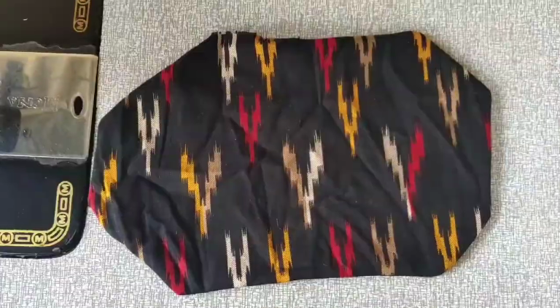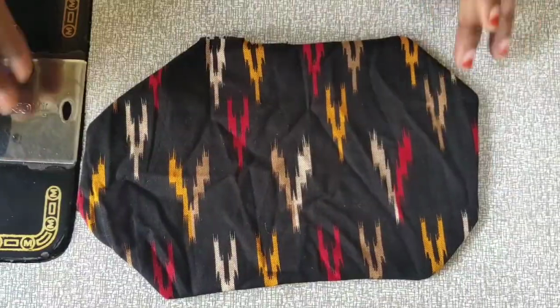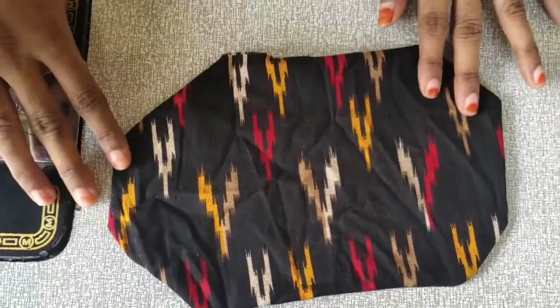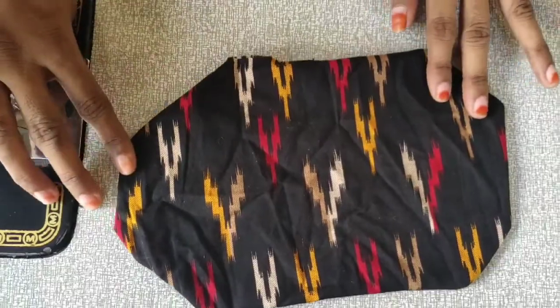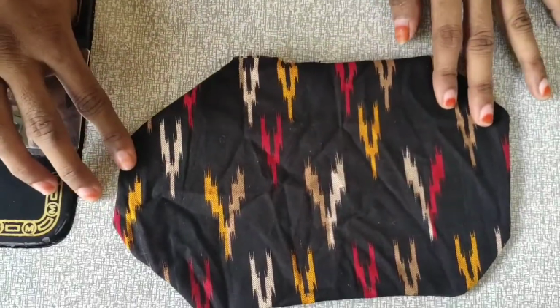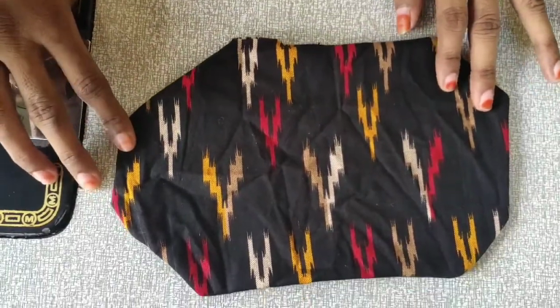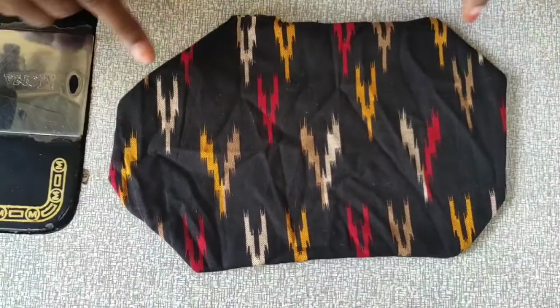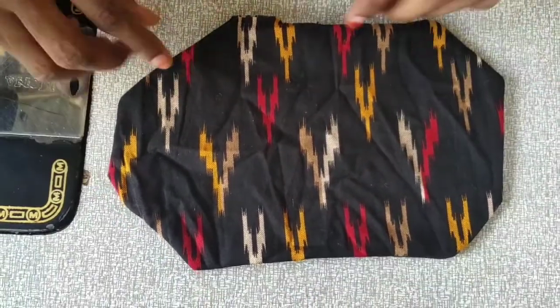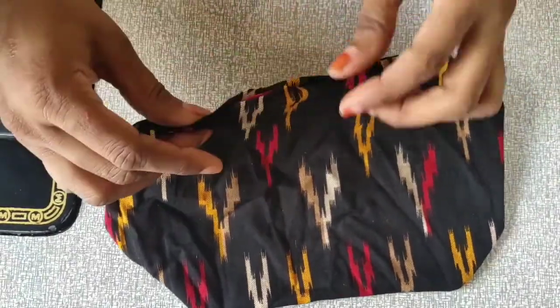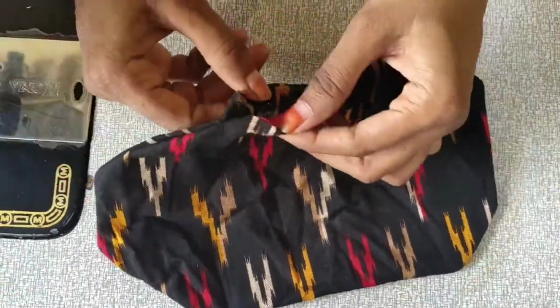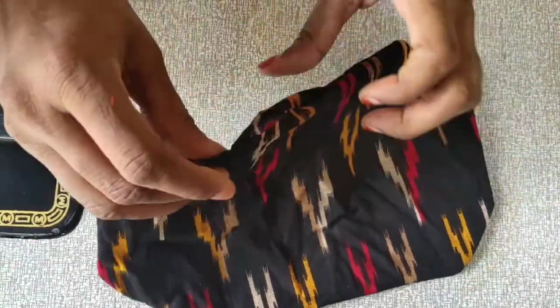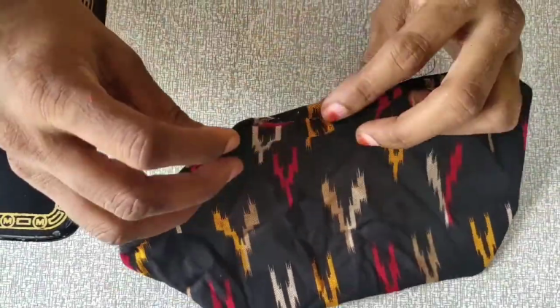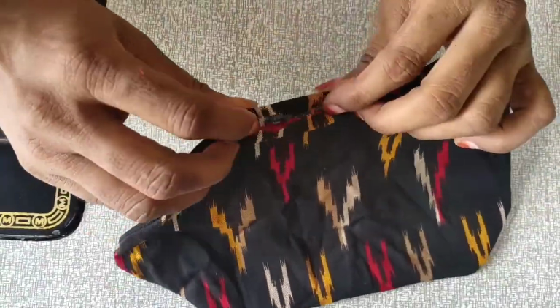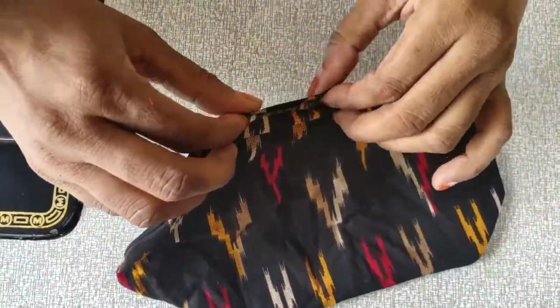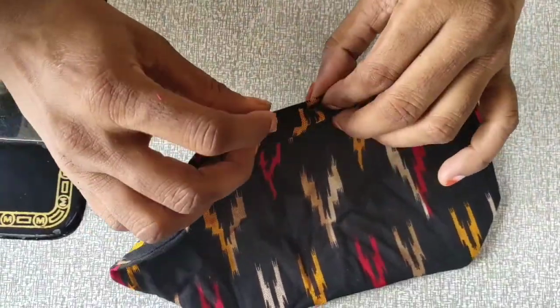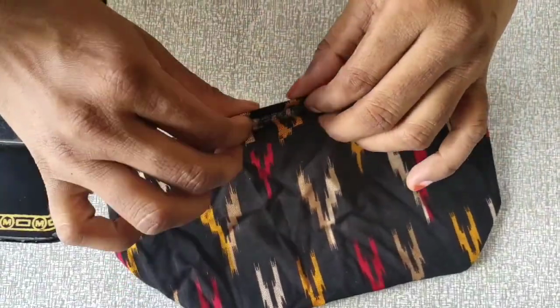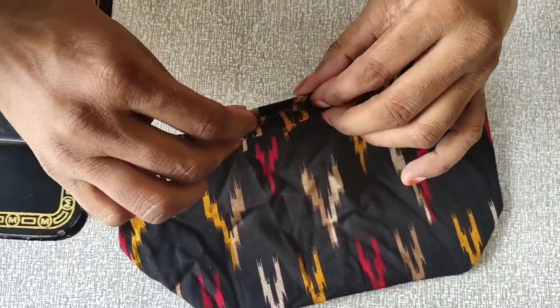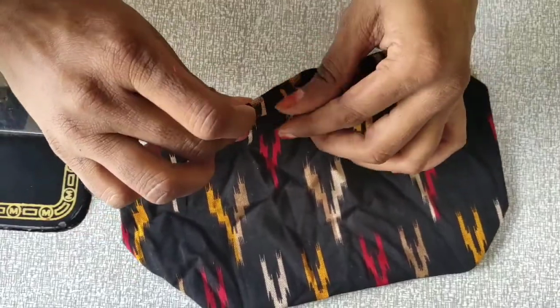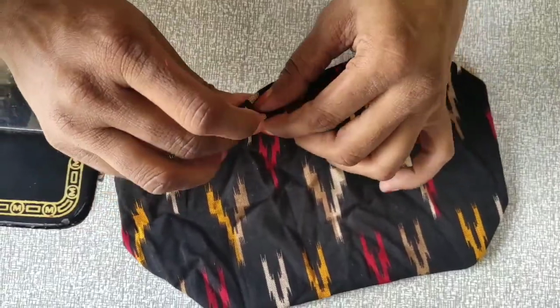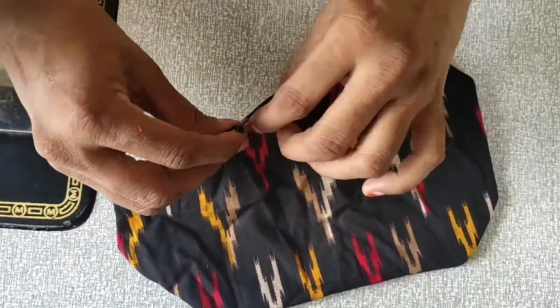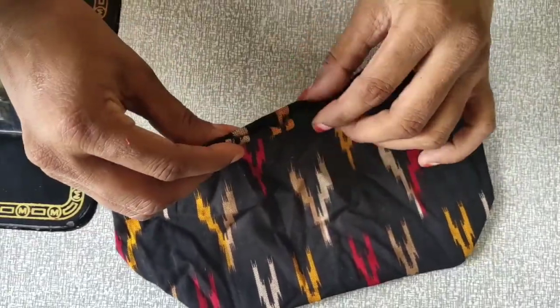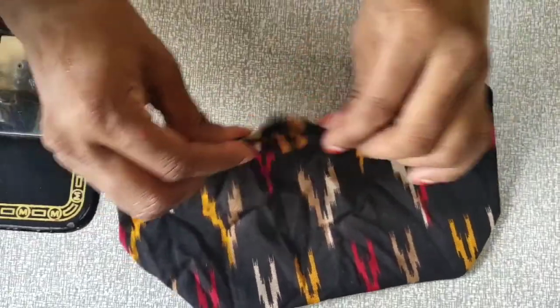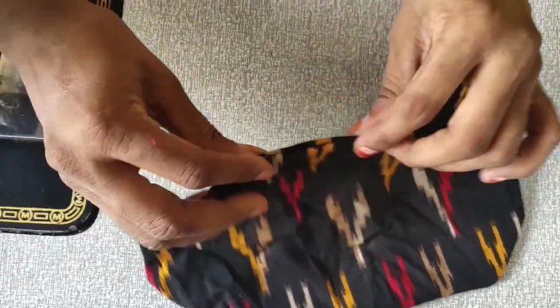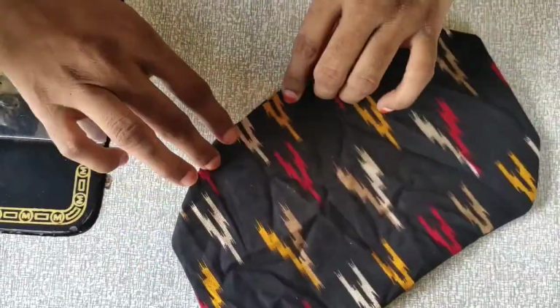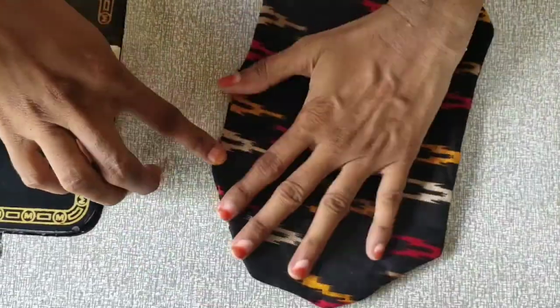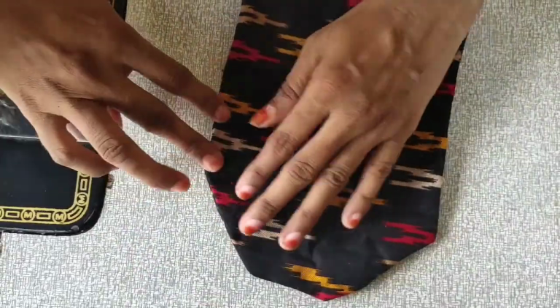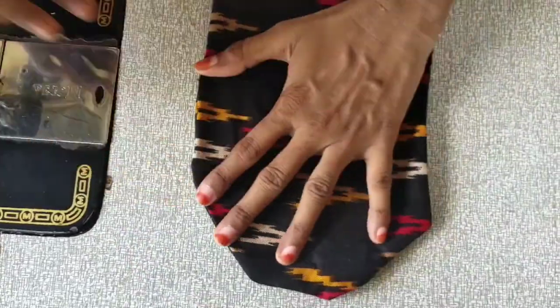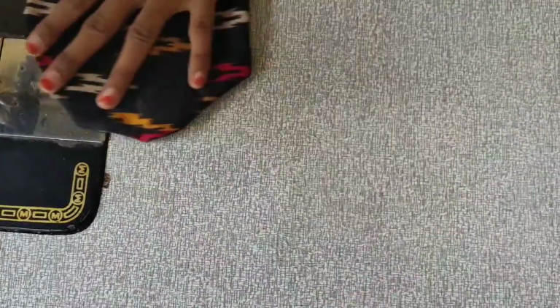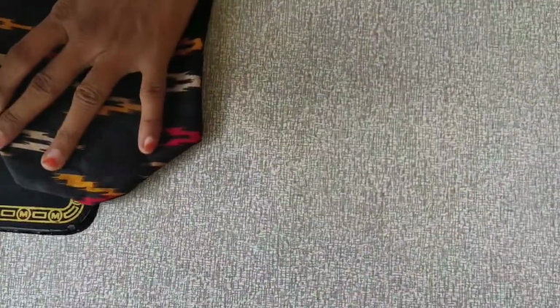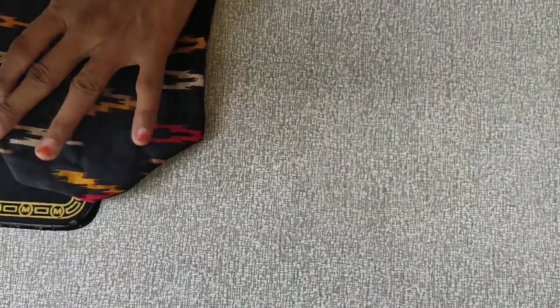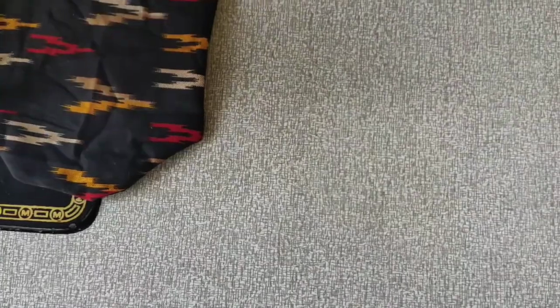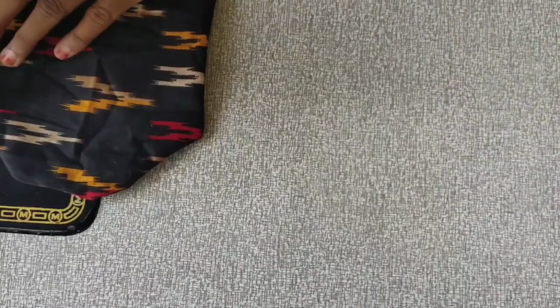We fold the corners. On the top of the right, we will put it in the bottom. Let's make the corners — we will be able to start folding the corners.